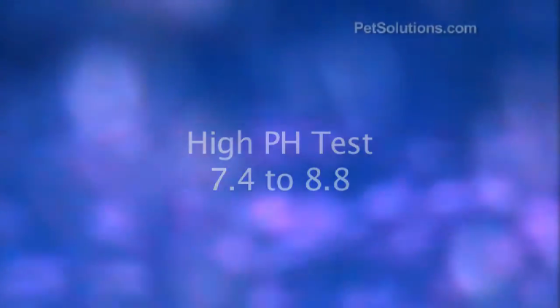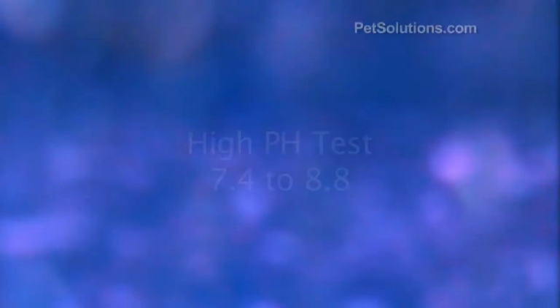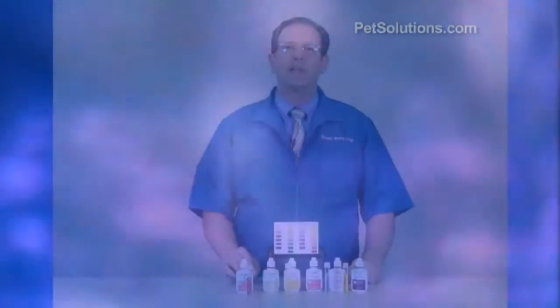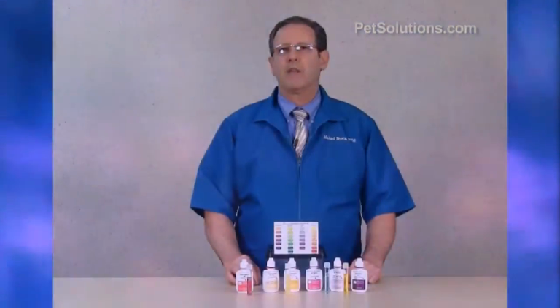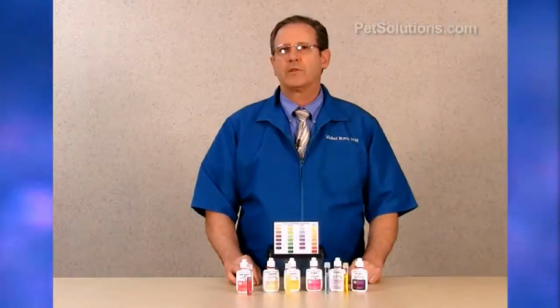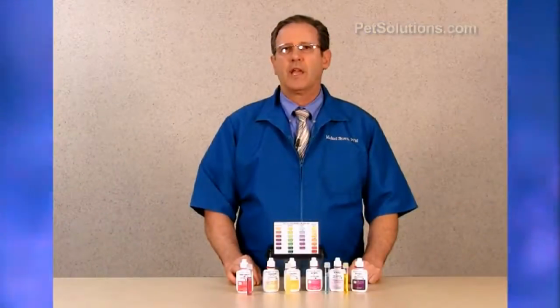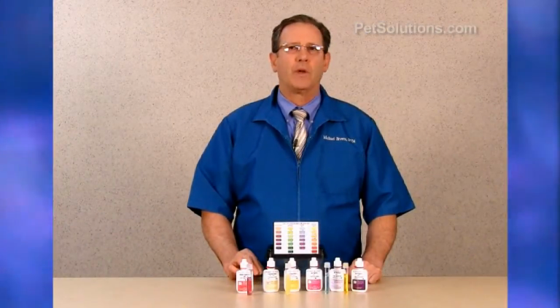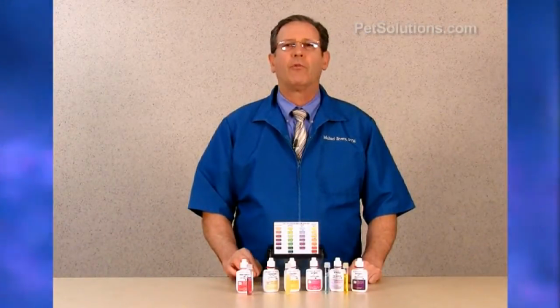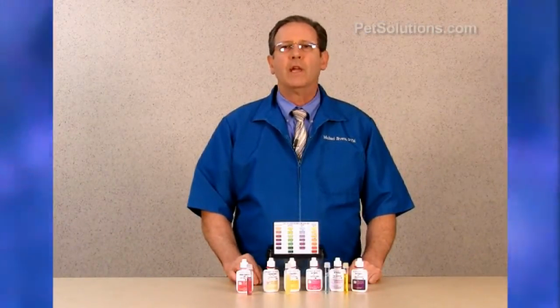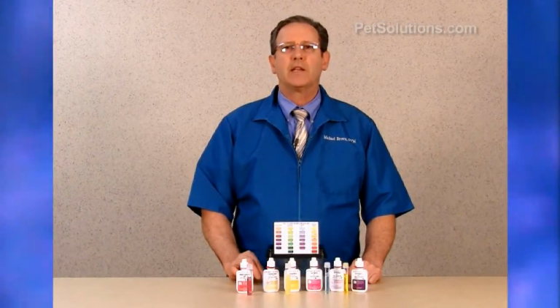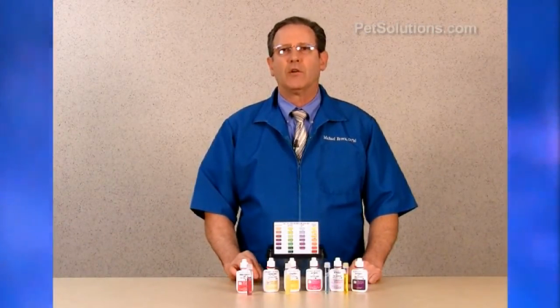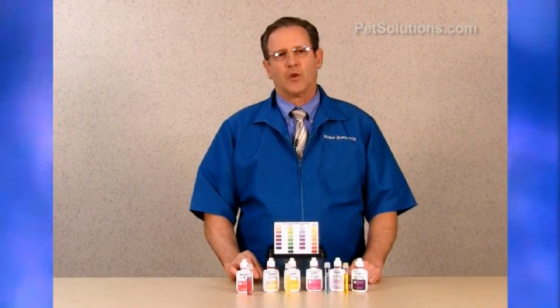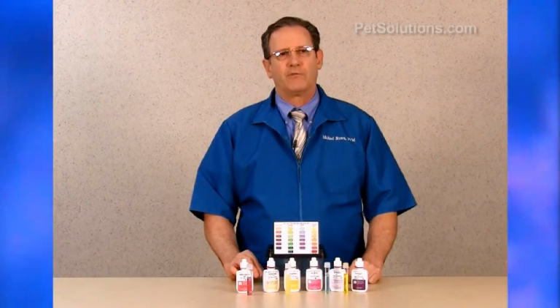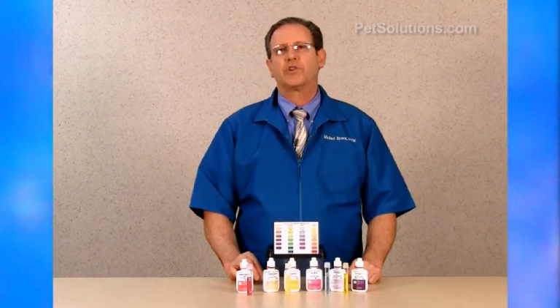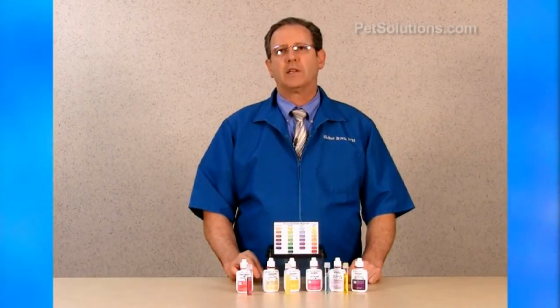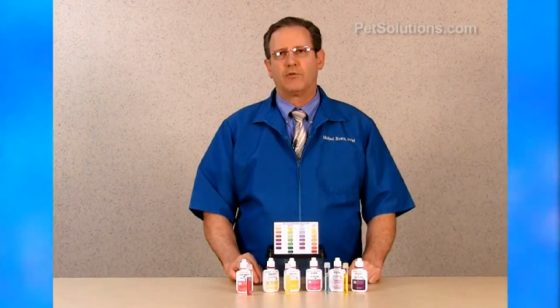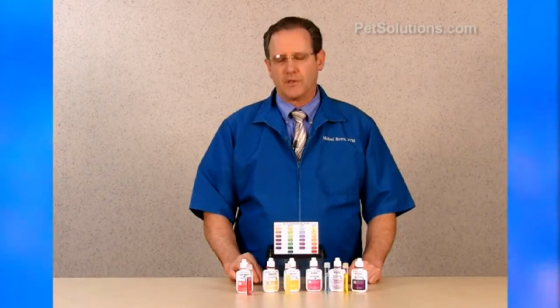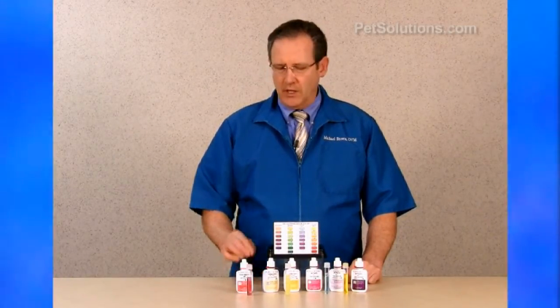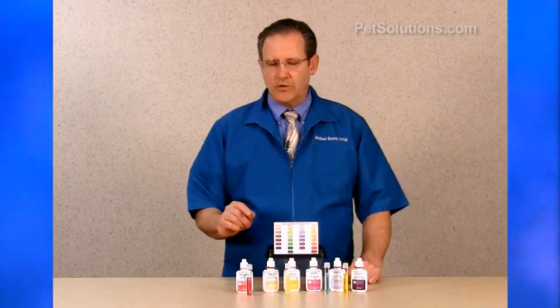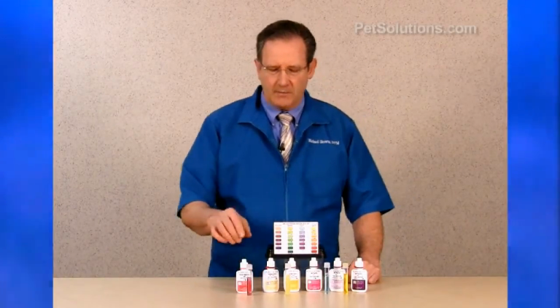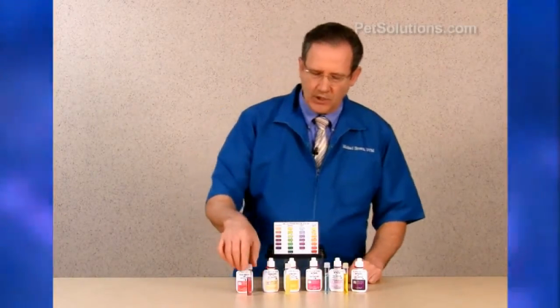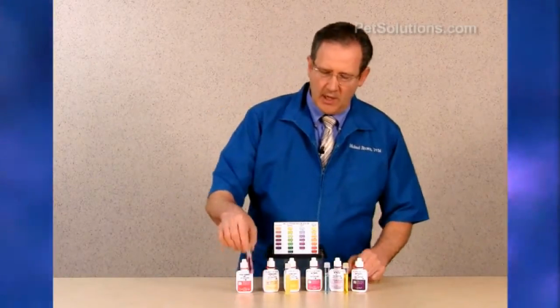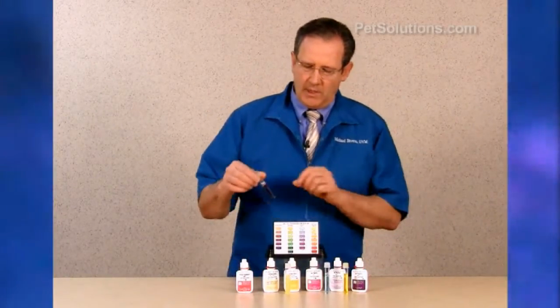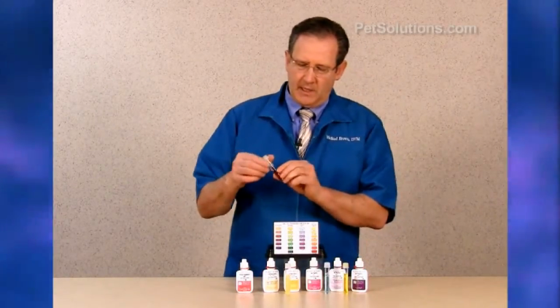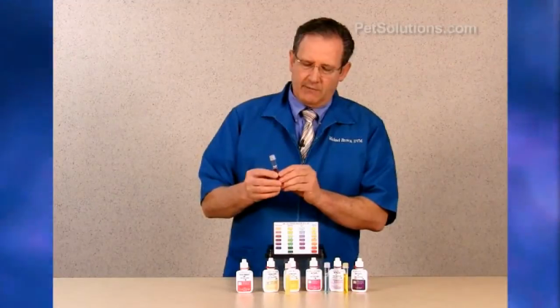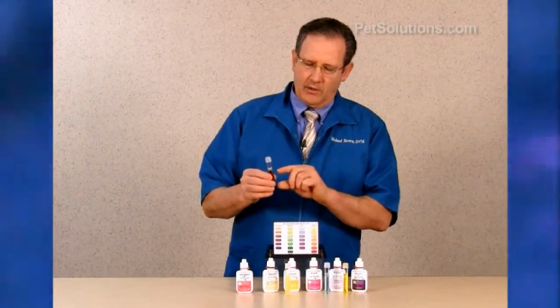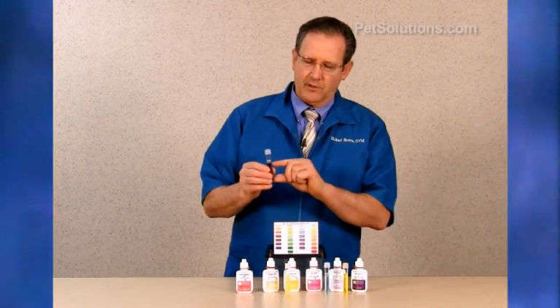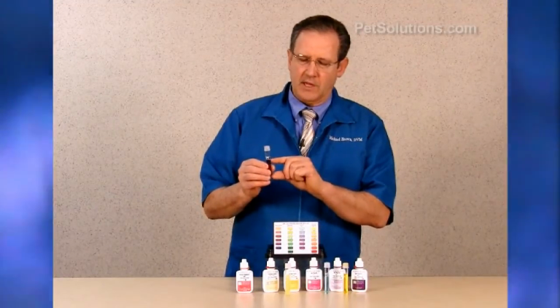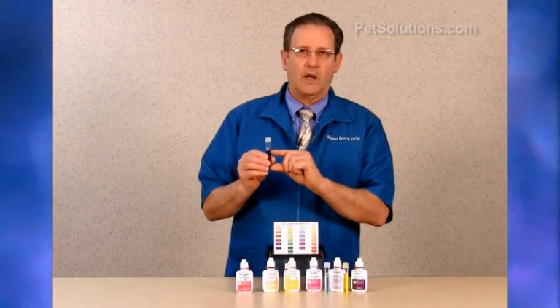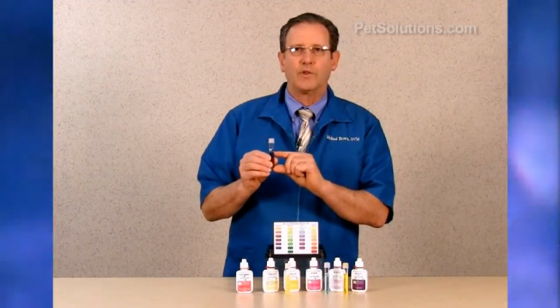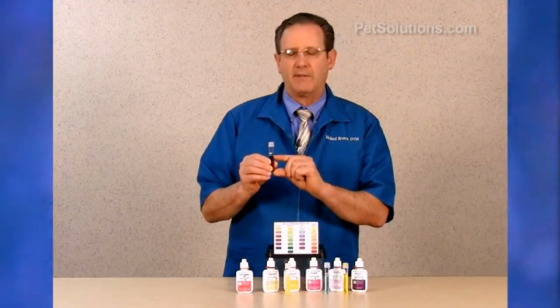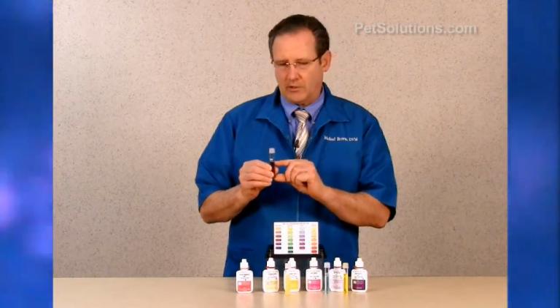A pH of 8.2 to 8.4 is ideal for saltwater fish and invertebrates. To measure the high pH, take a clean vial and fill it to the line, which is 5 mLs.